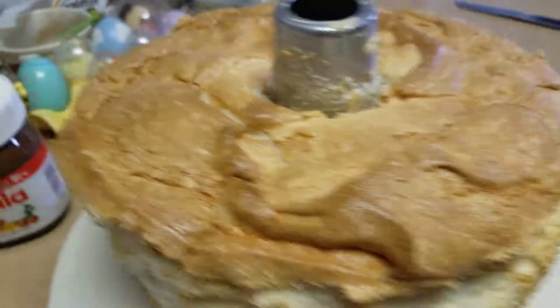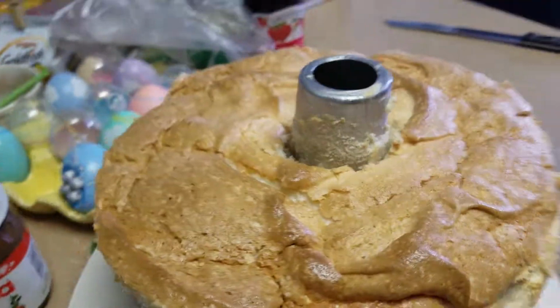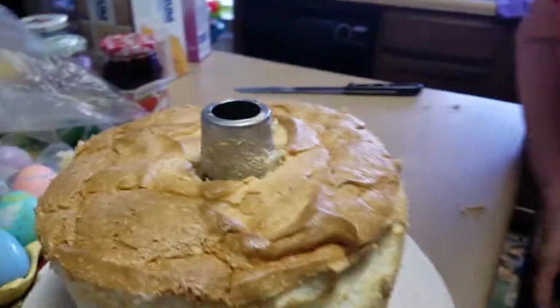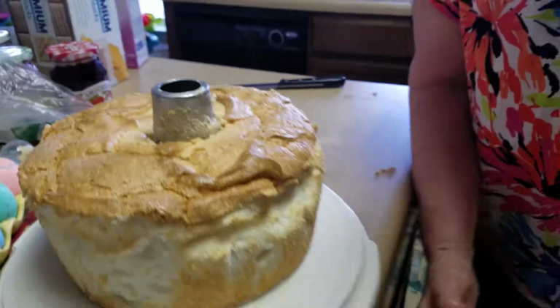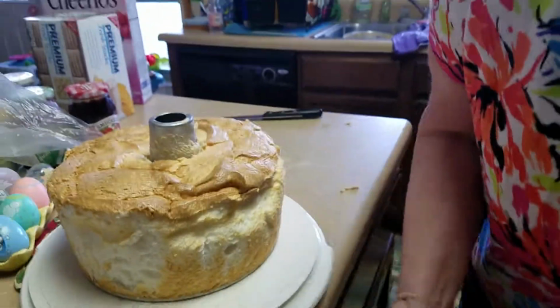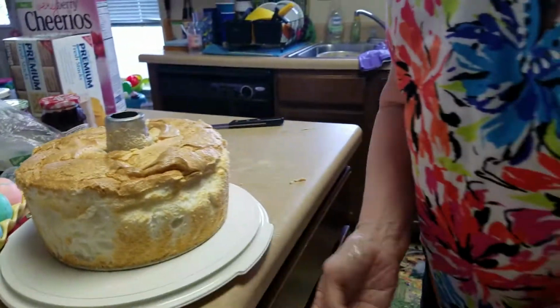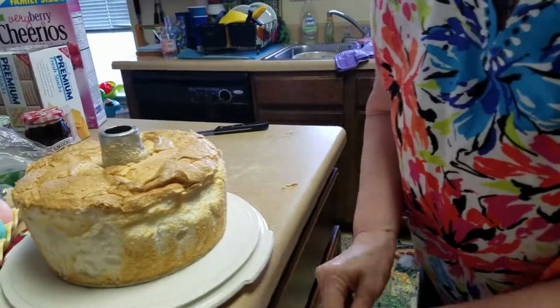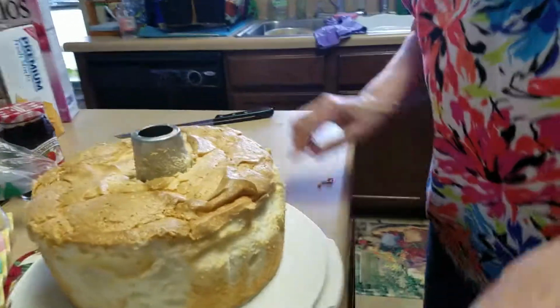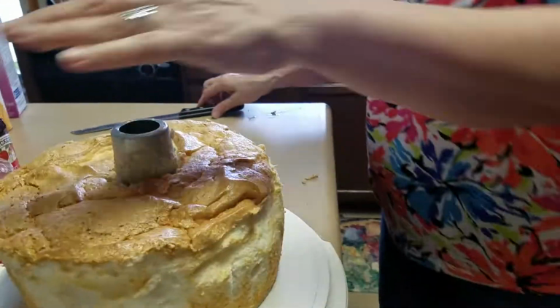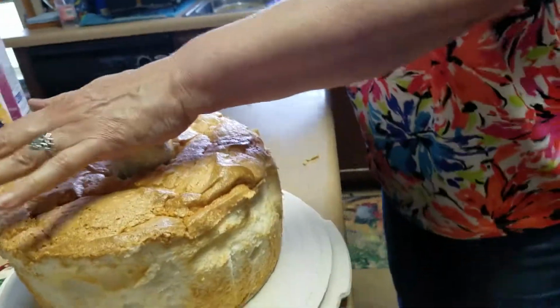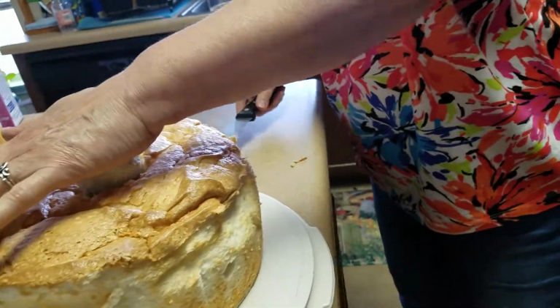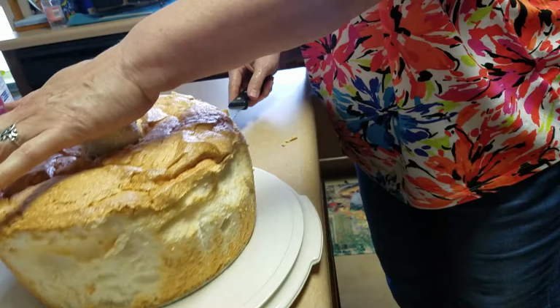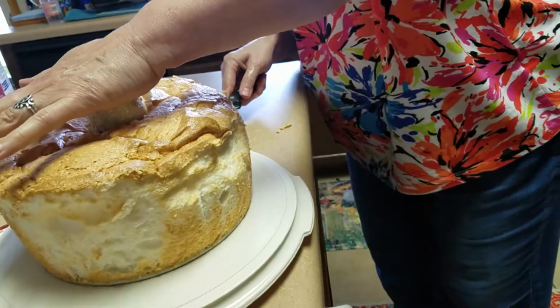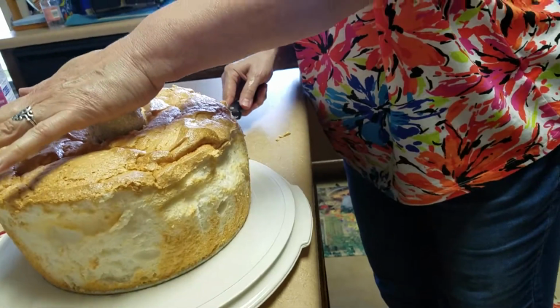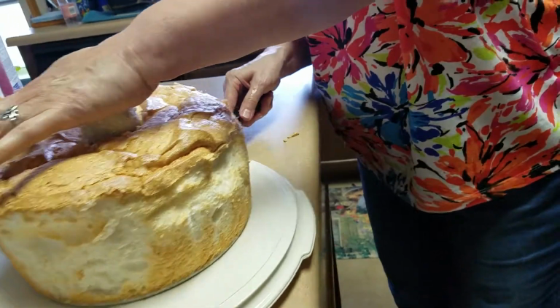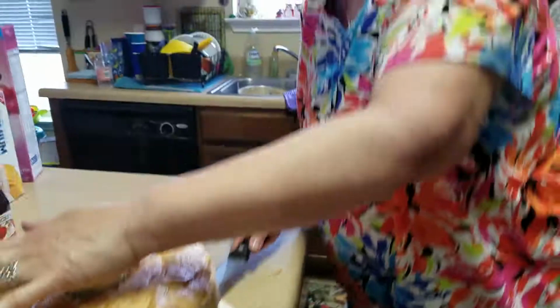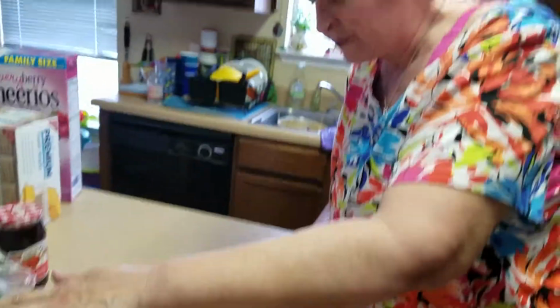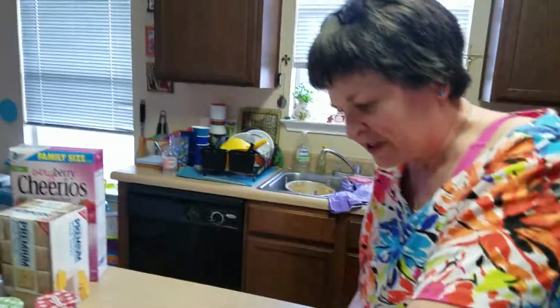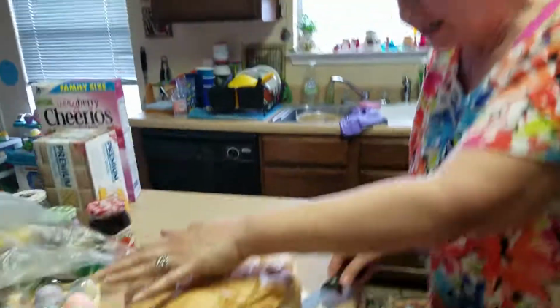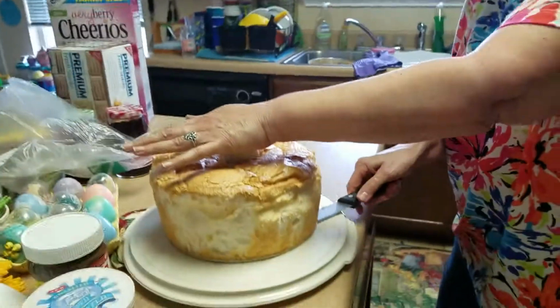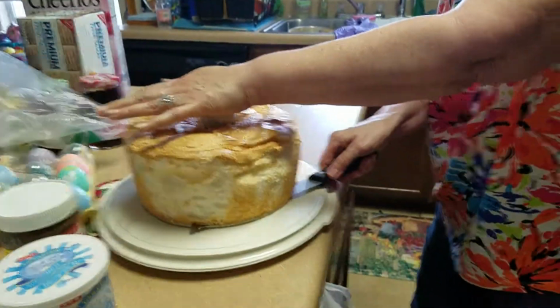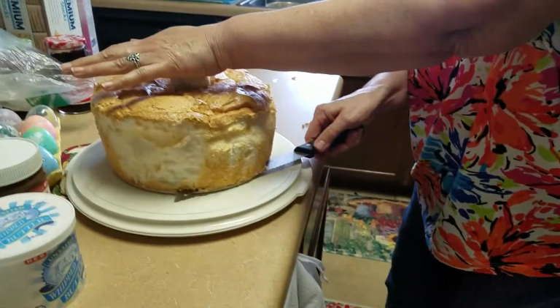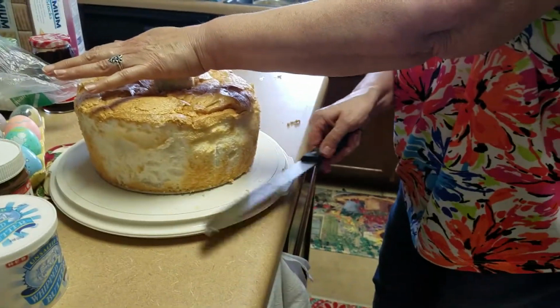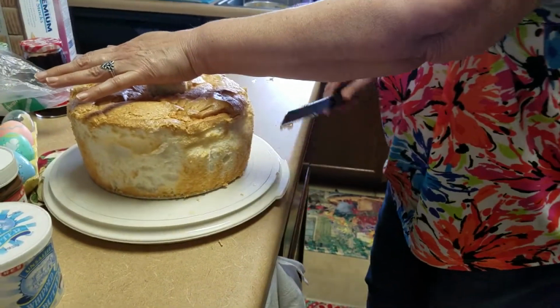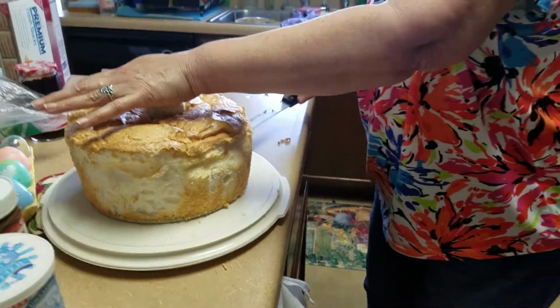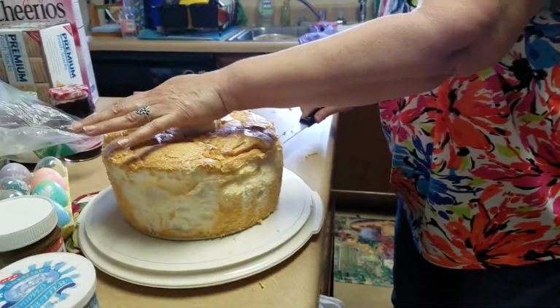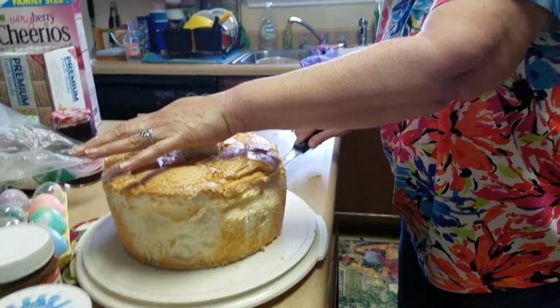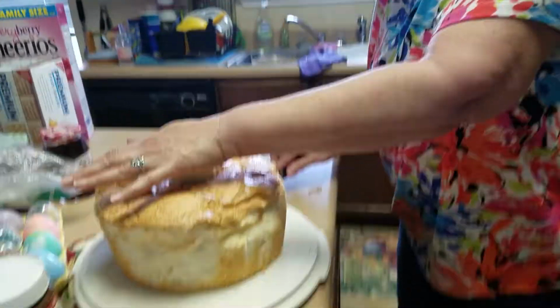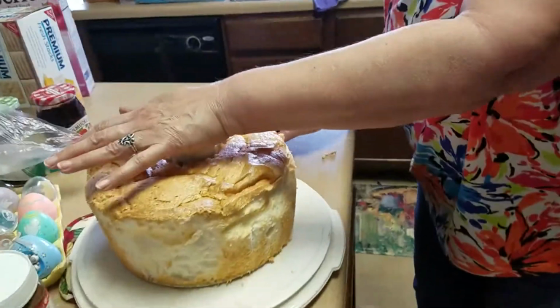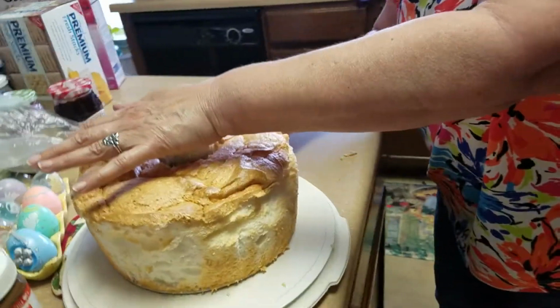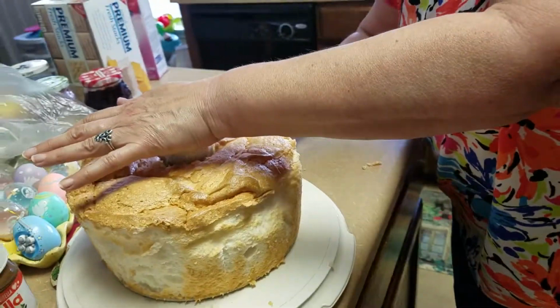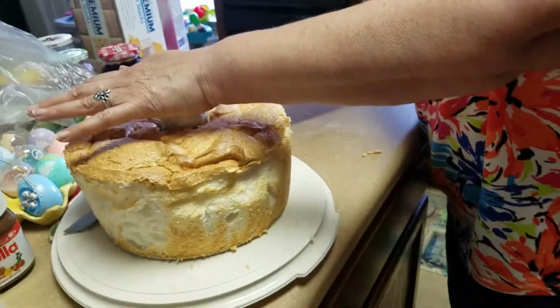For my birthday, Mom used 12 egg whites to make it. Yeah, this is gluten-free. She'd seriously used 12 egg whites. I thought that was a stunning number of egg whites.